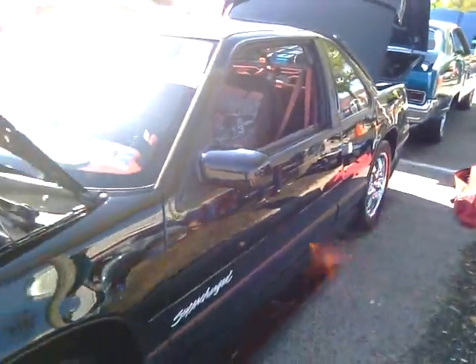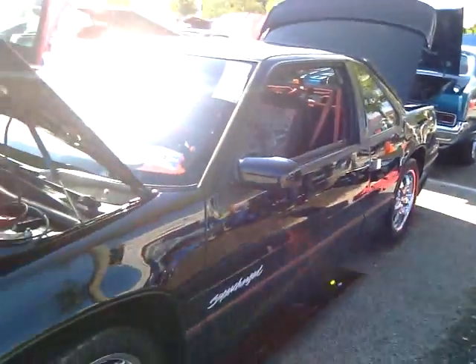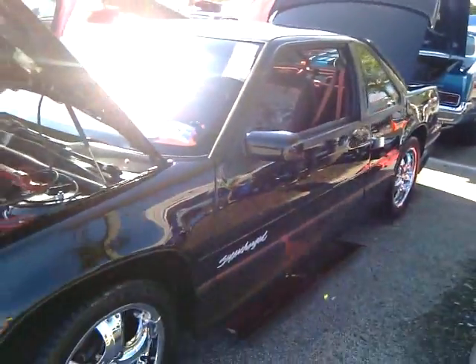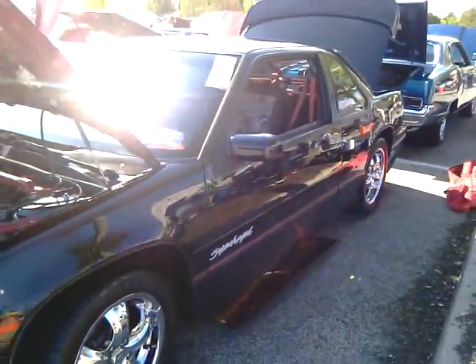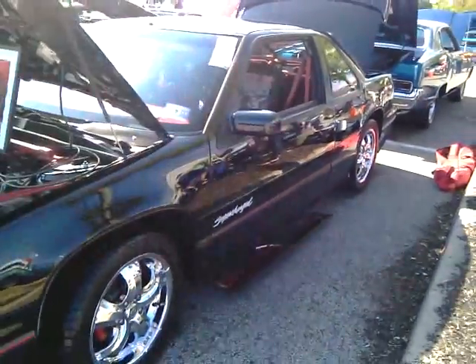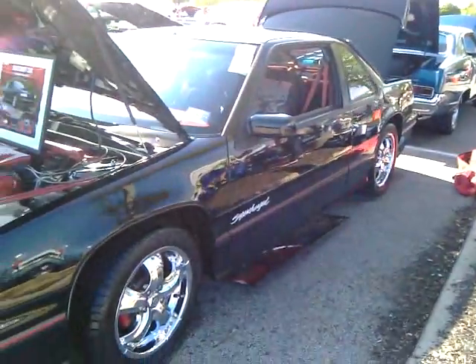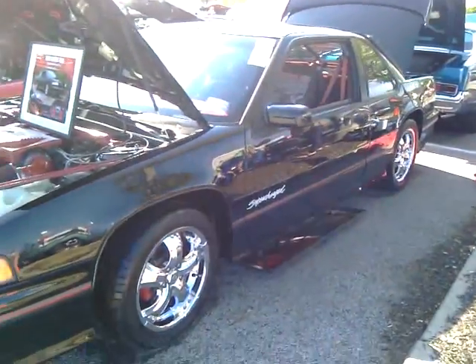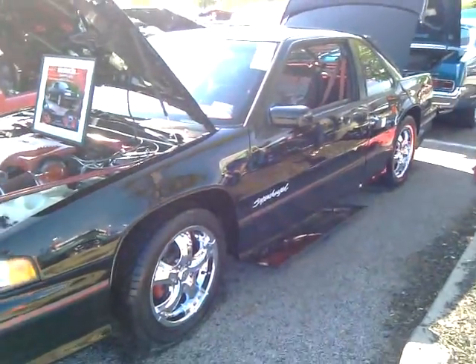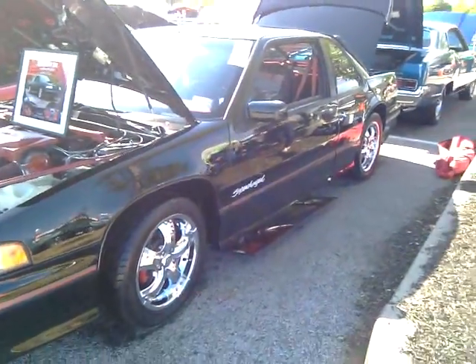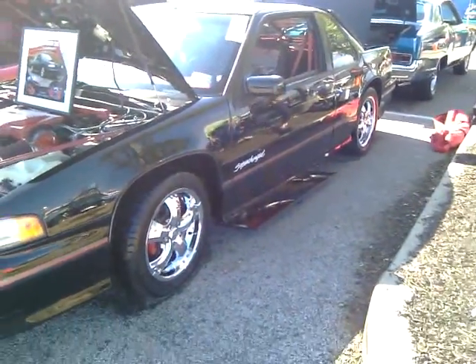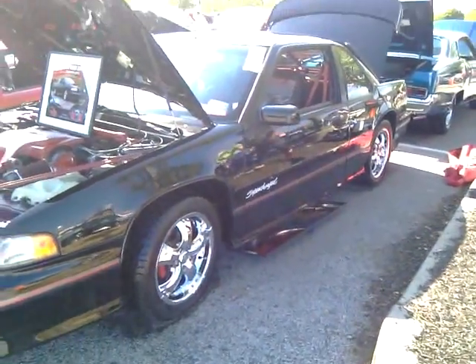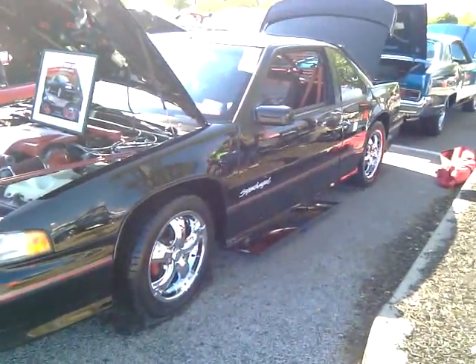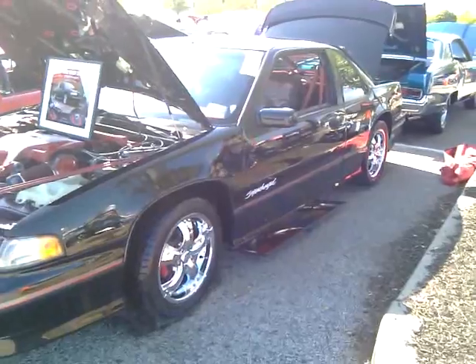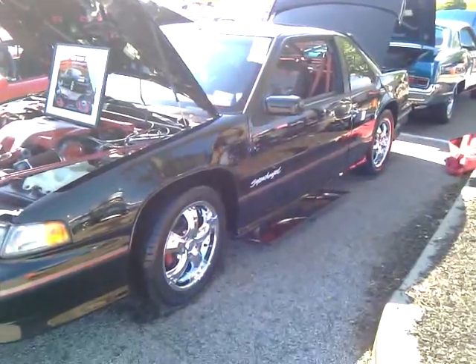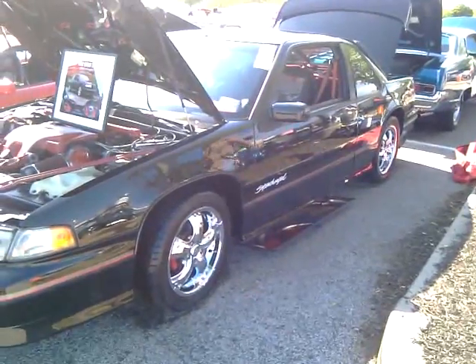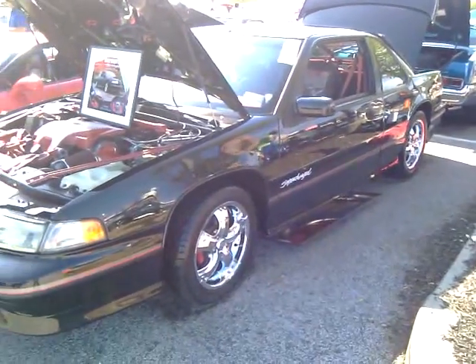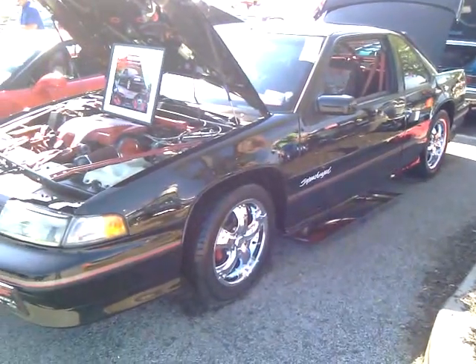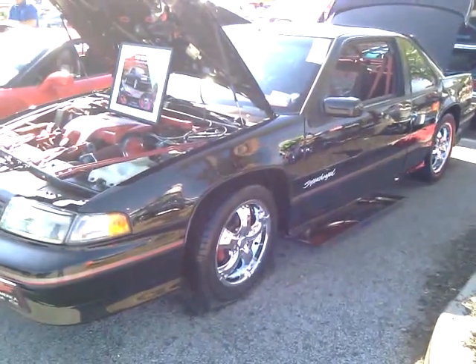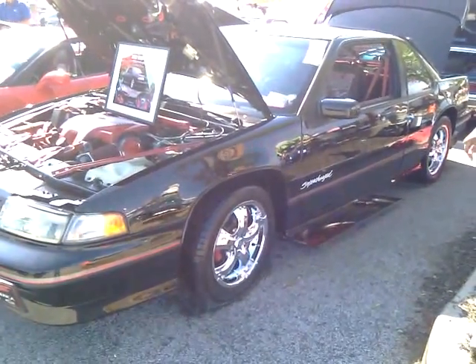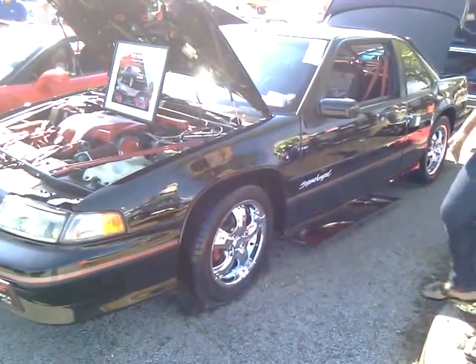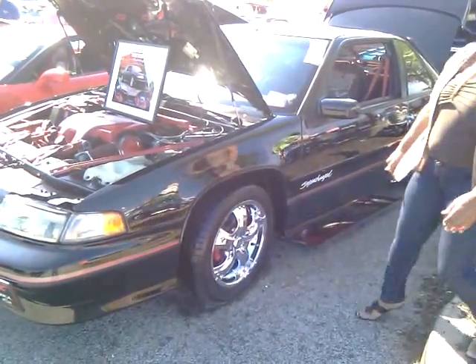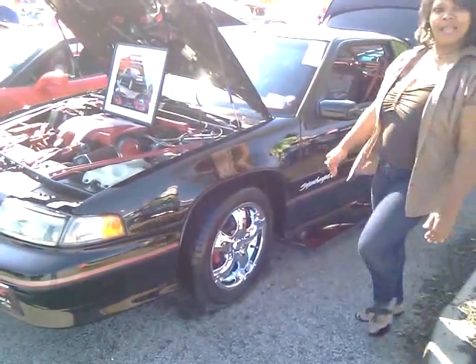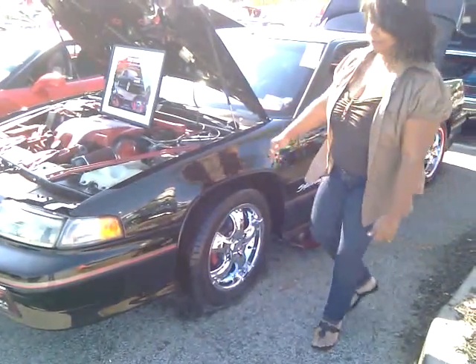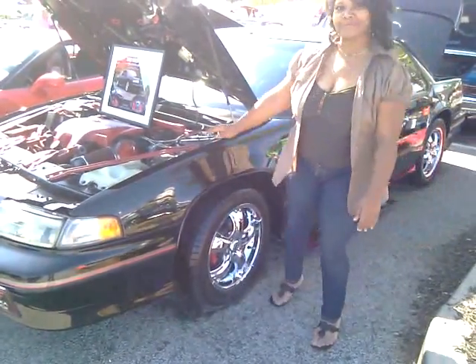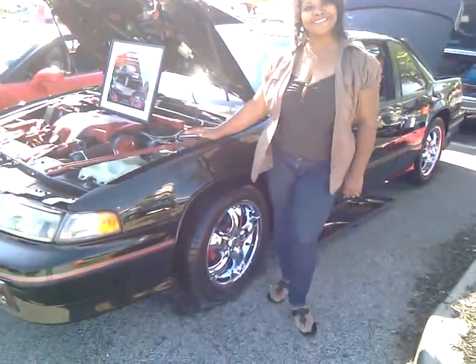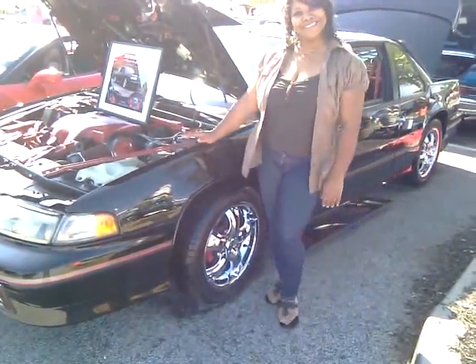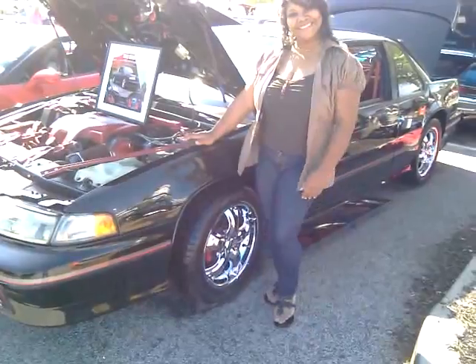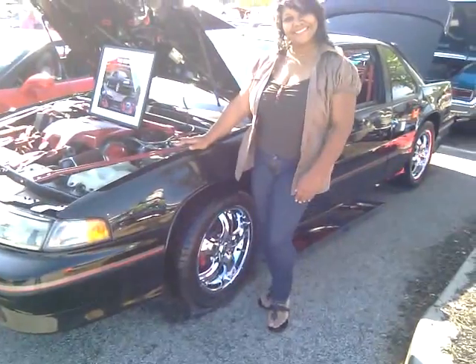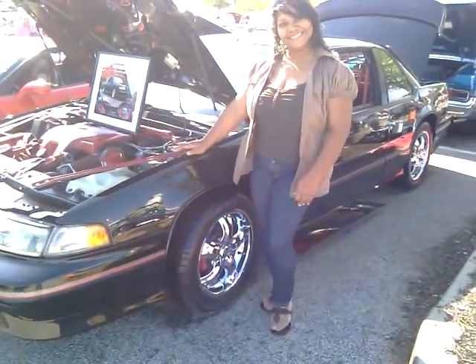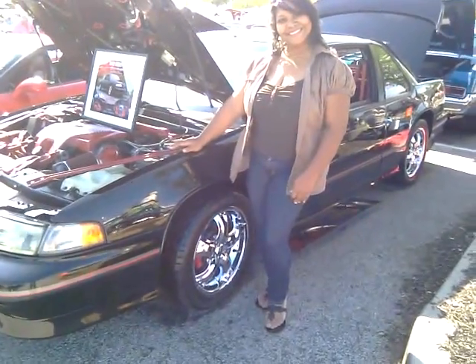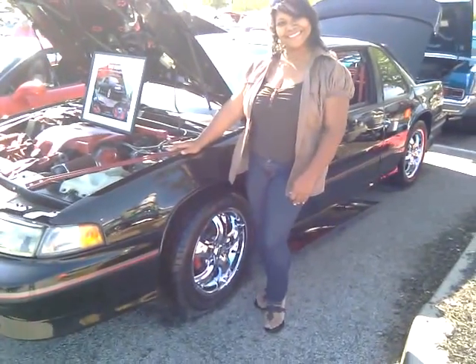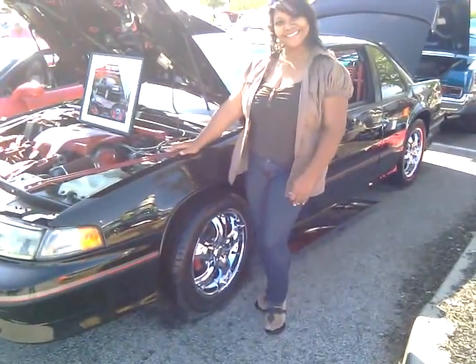Which one do you prefer? You prefer the car or the woman in the car?